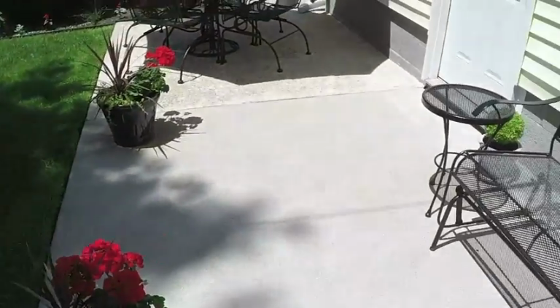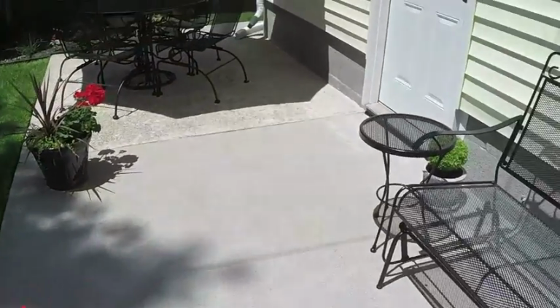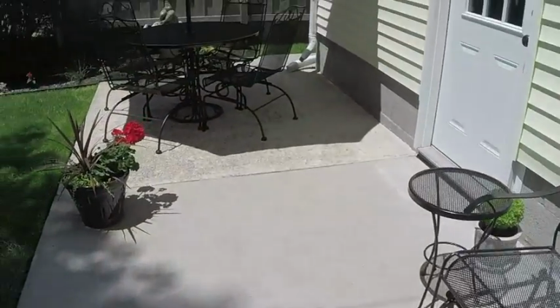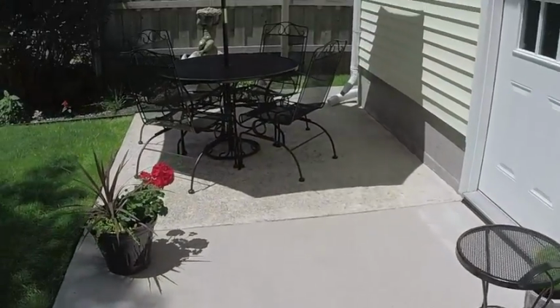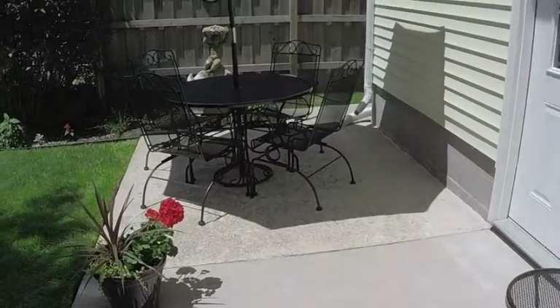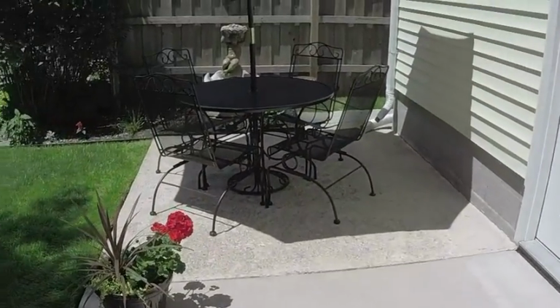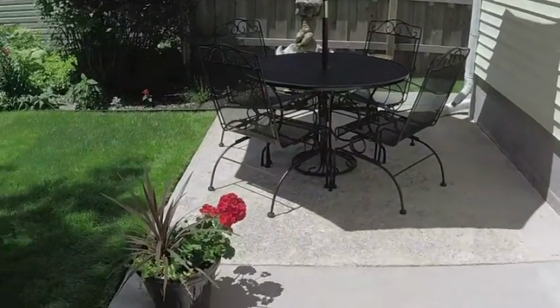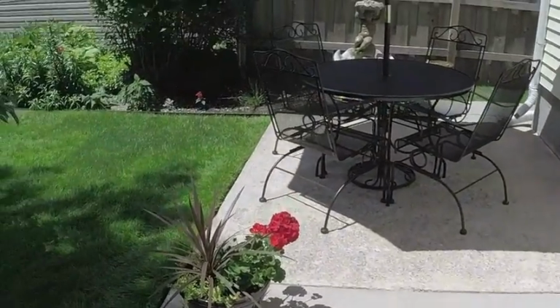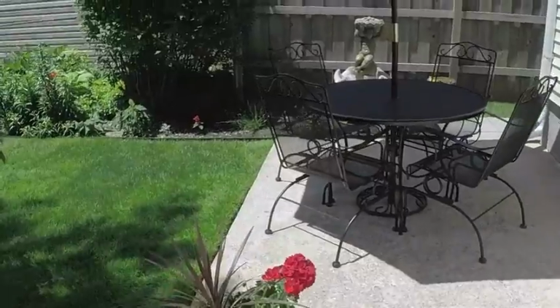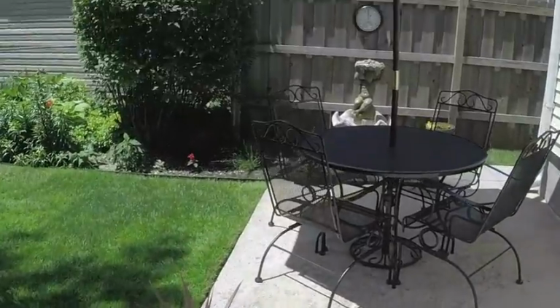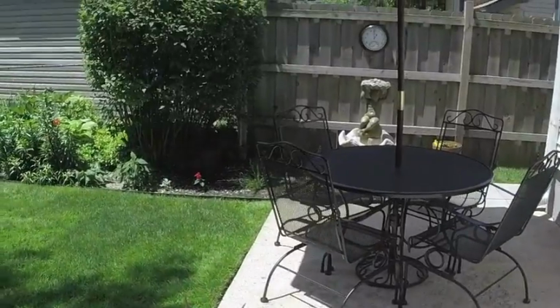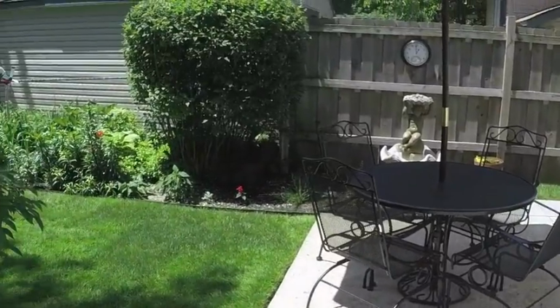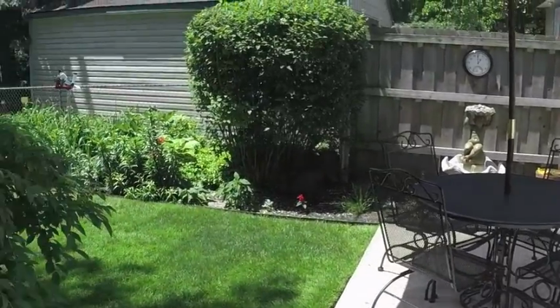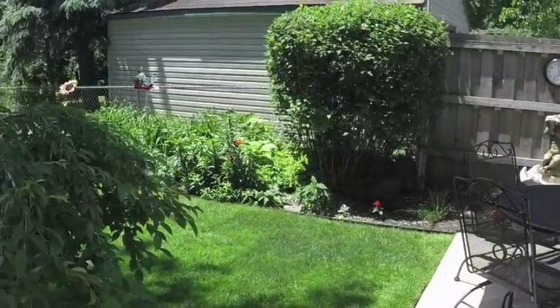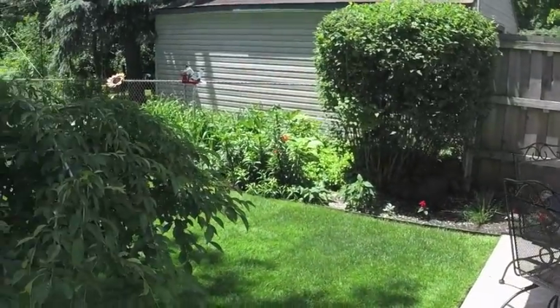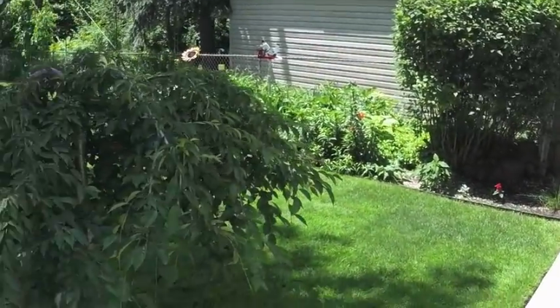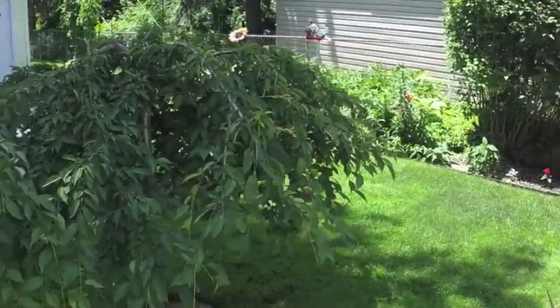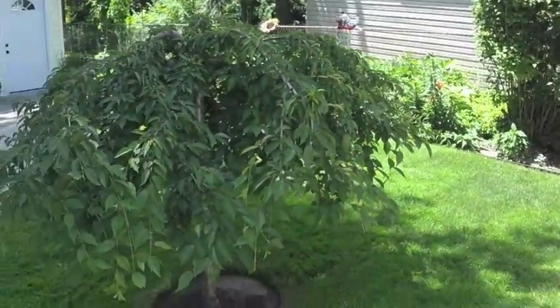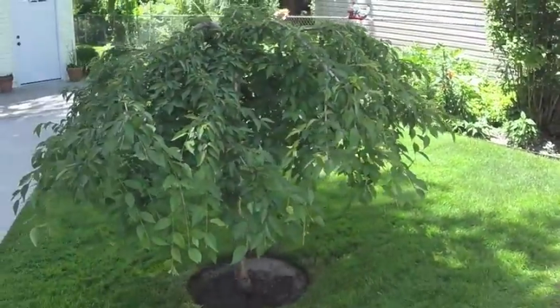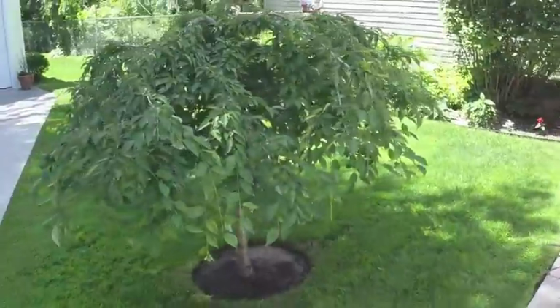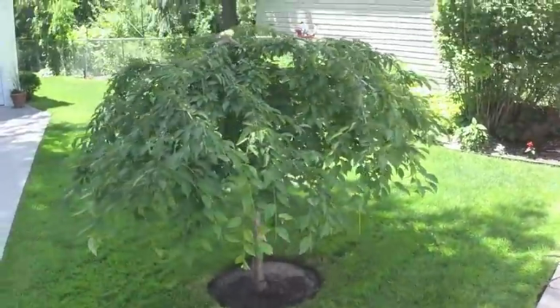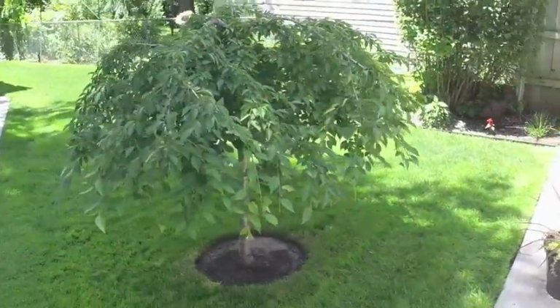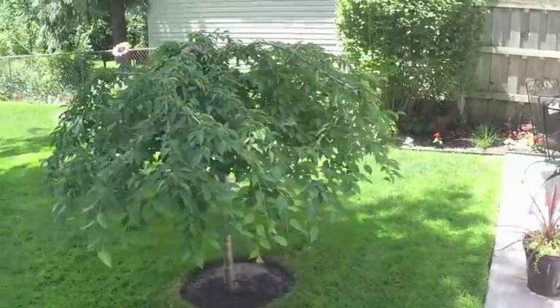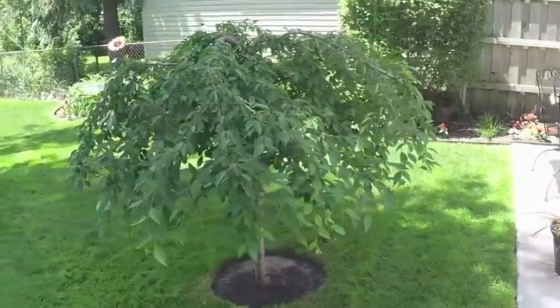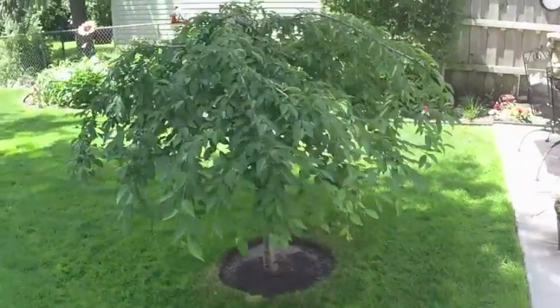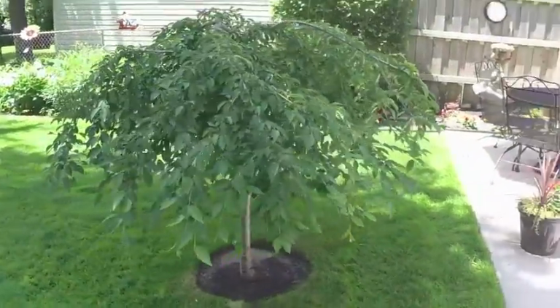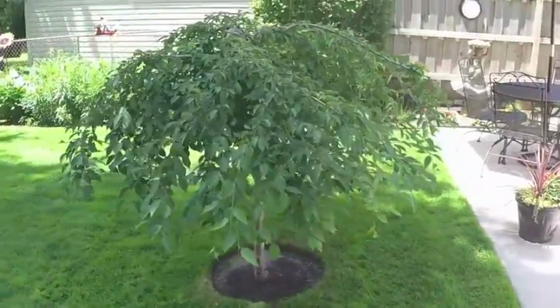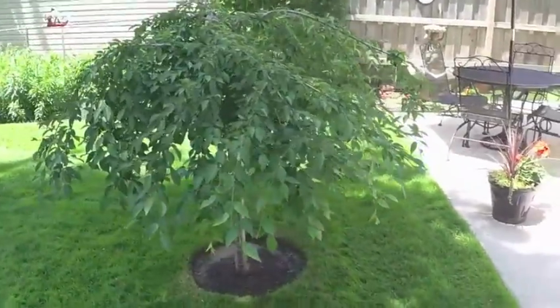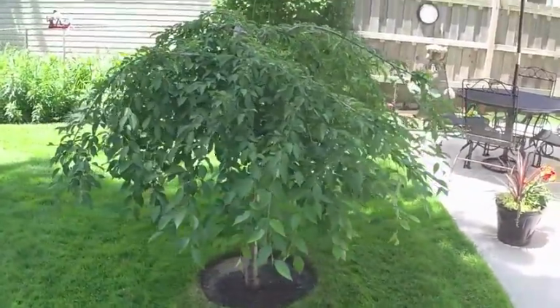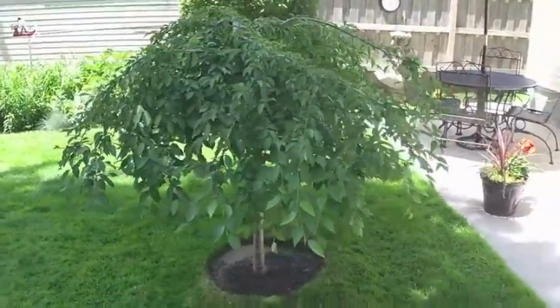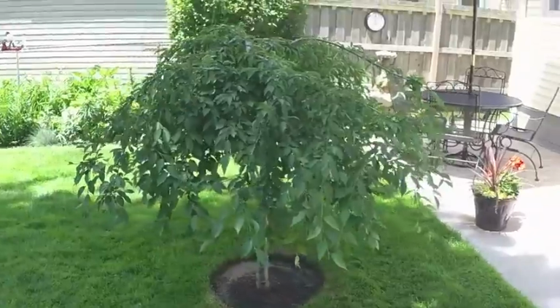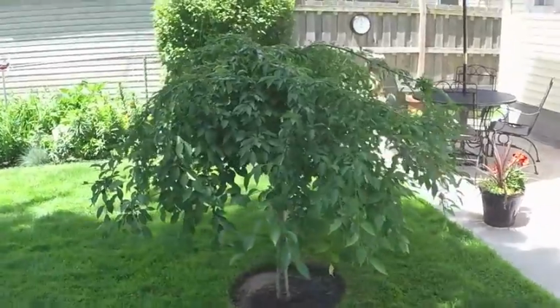Kind of around the patio. That's a Snow Fountain dwarf flowering cherry — it's a man-made tree.